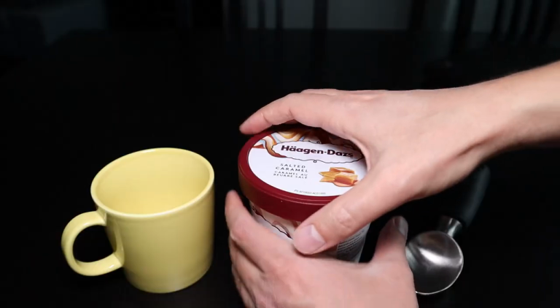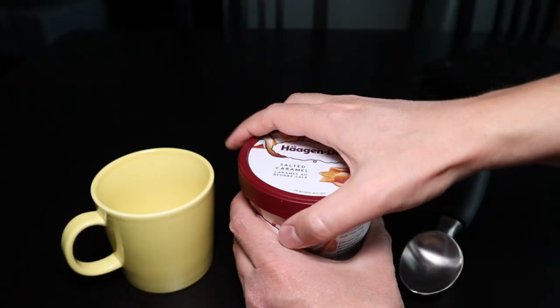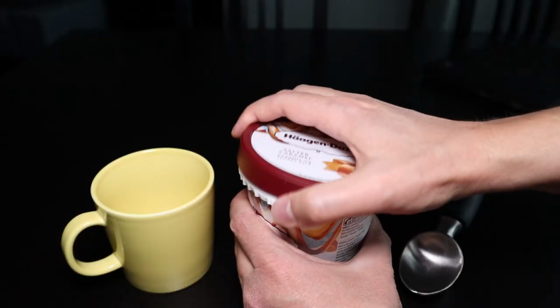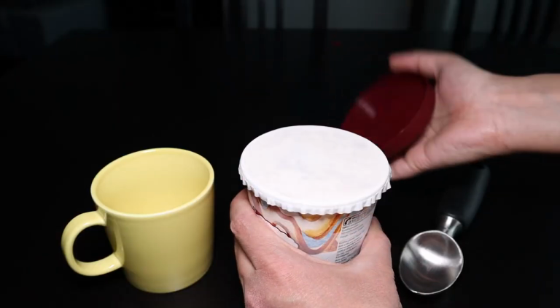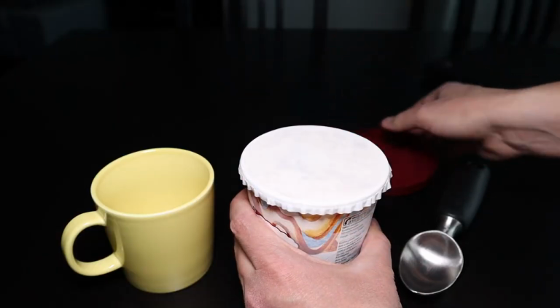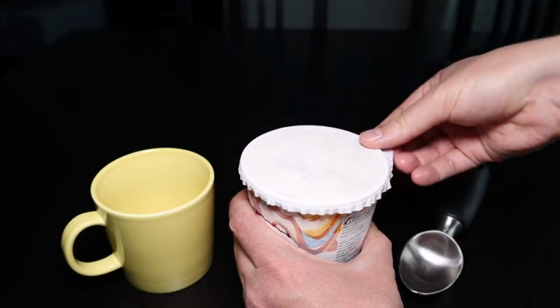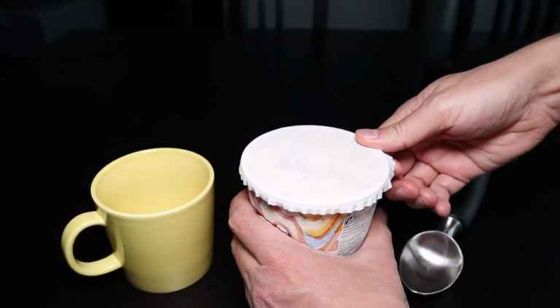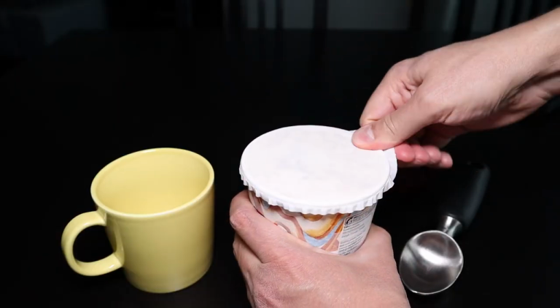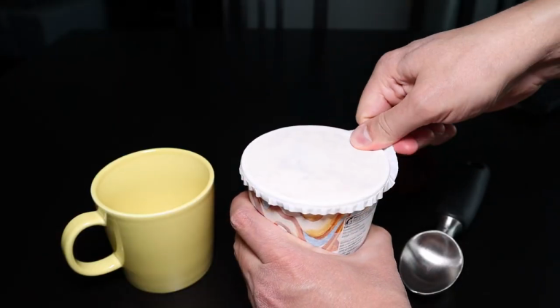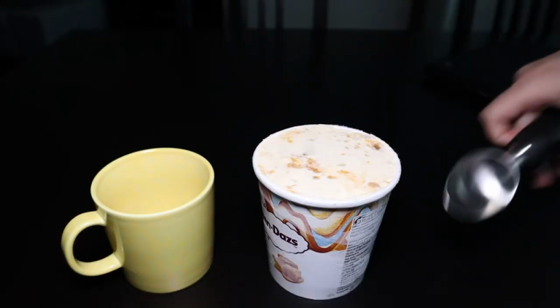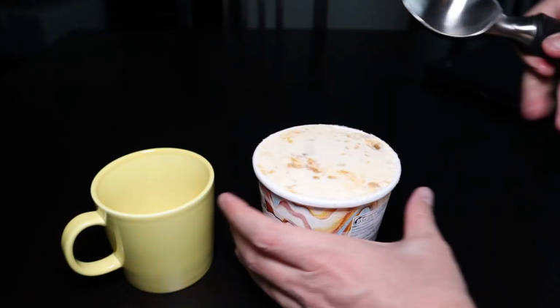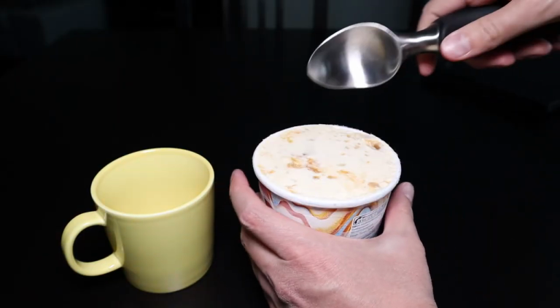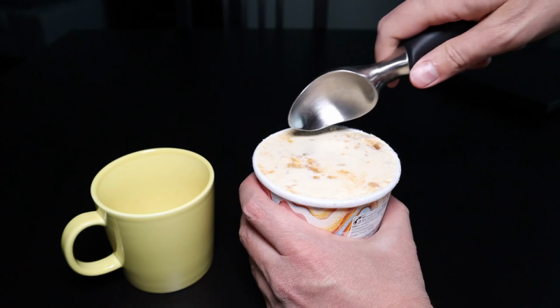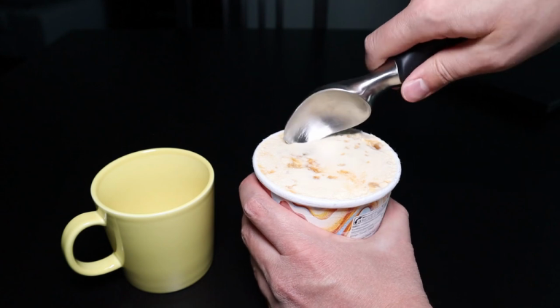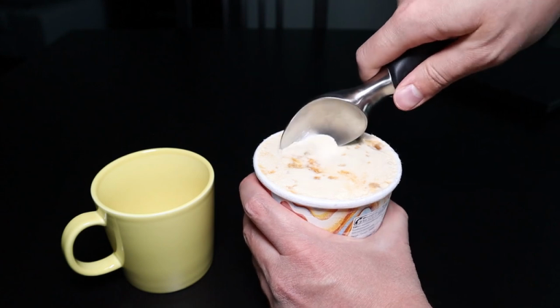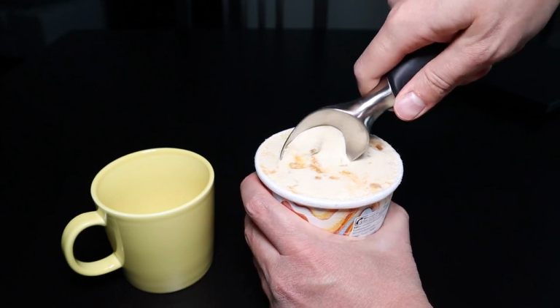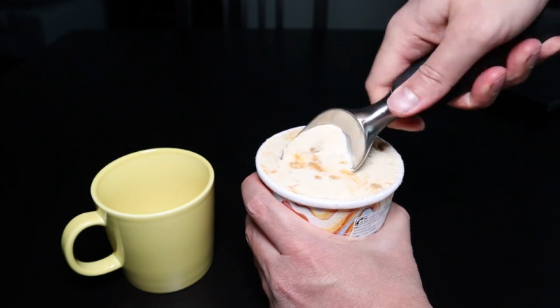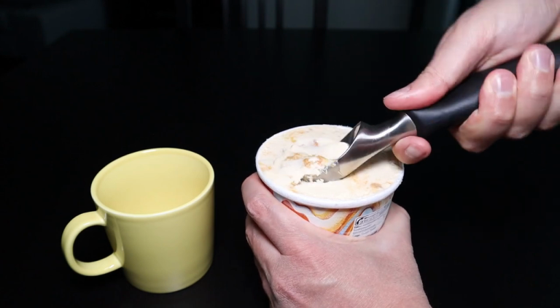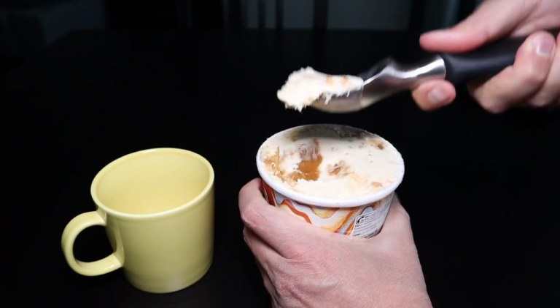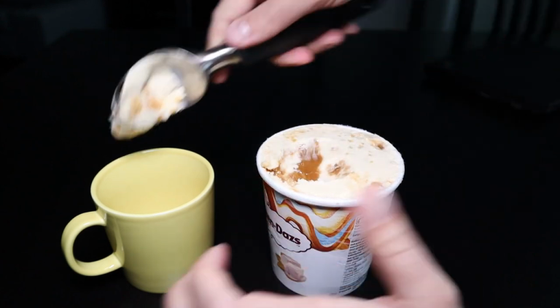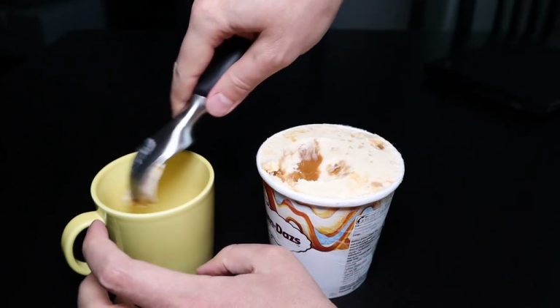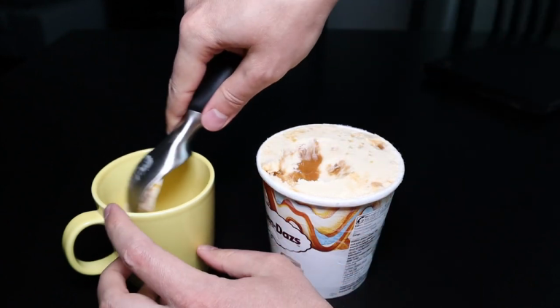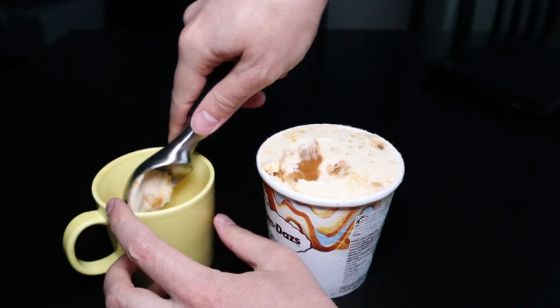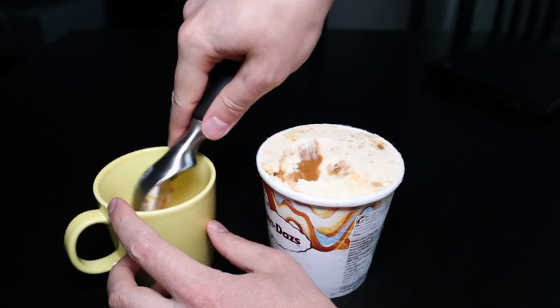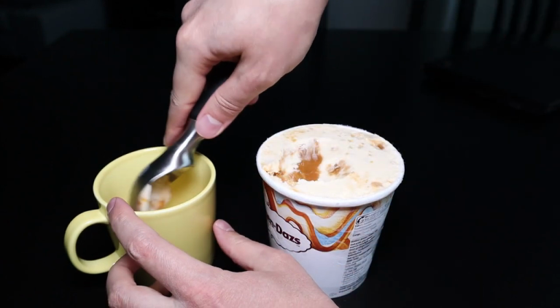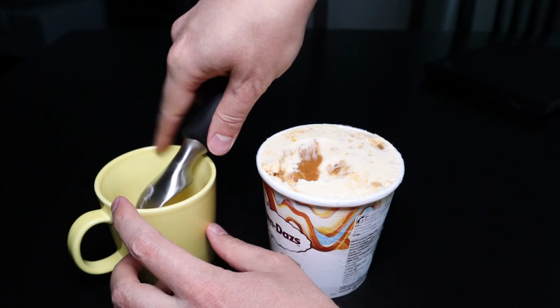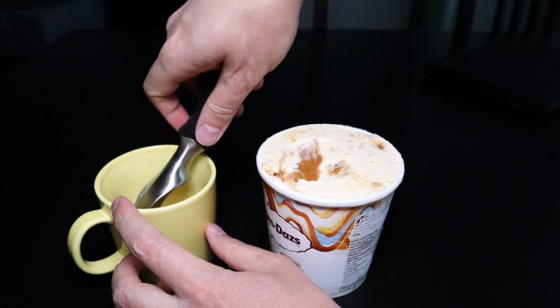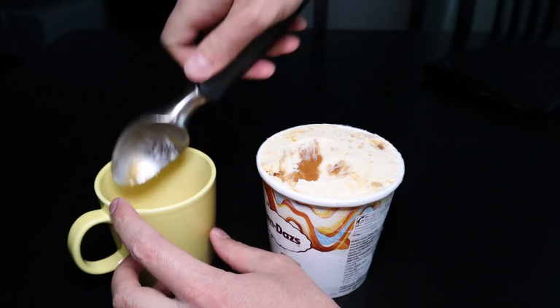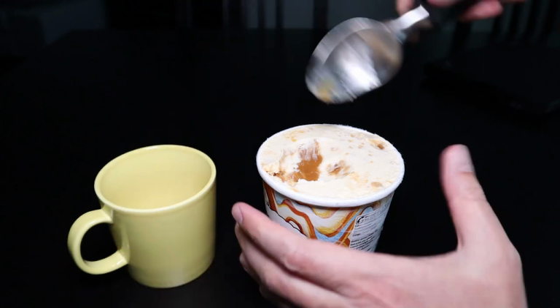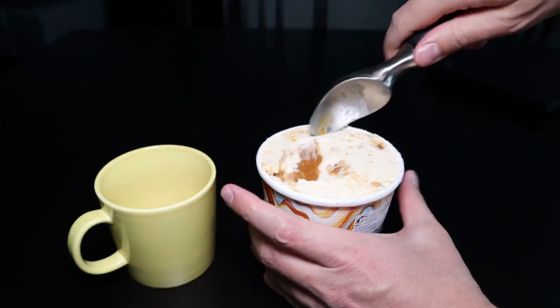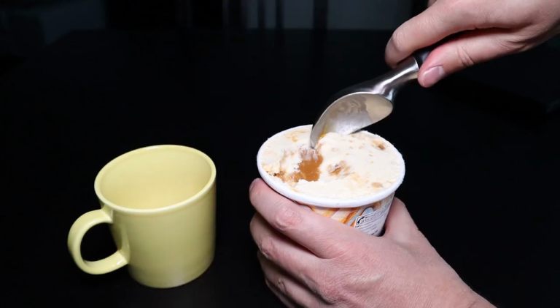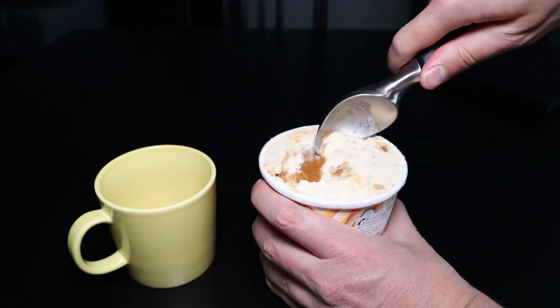Let's test the ice cream scoop on this package of ice cream fresh out of the freezer. As you can see, because it has this steel head, it is possible to scoop ice cream even when it's quite hard.